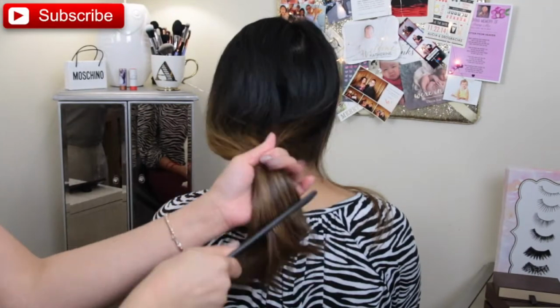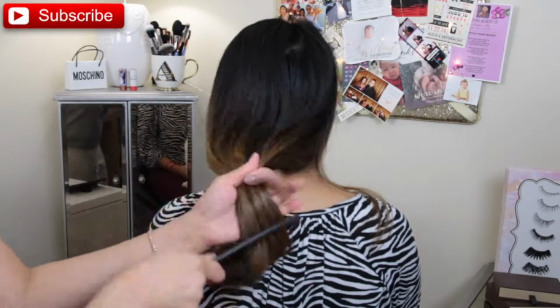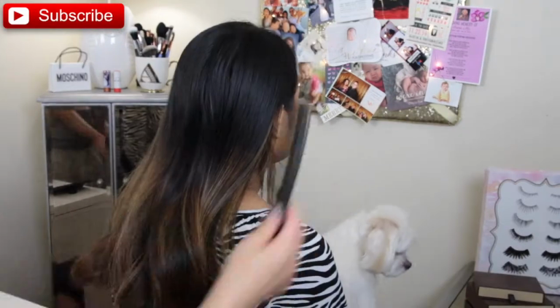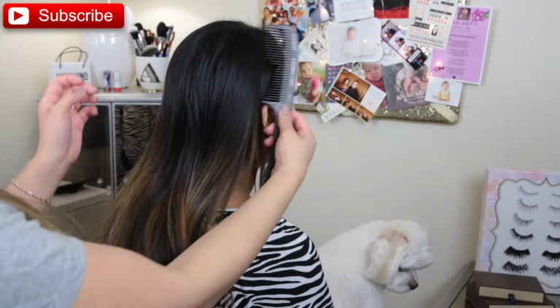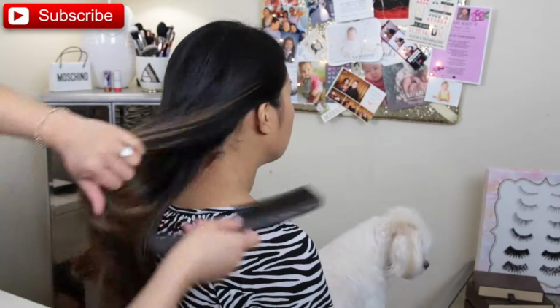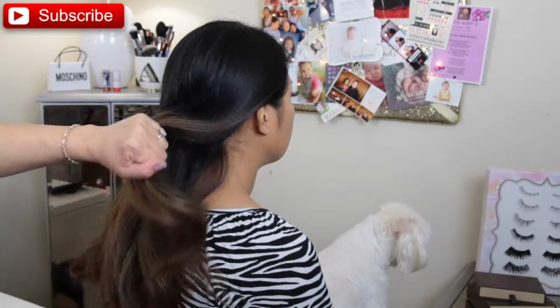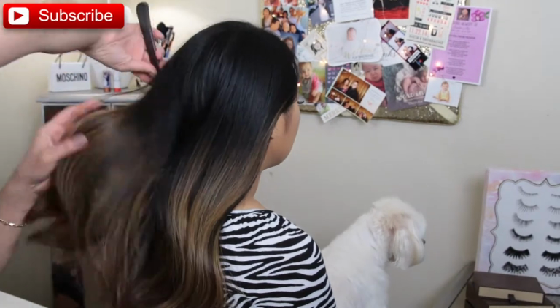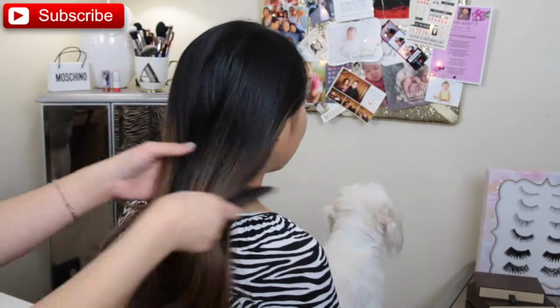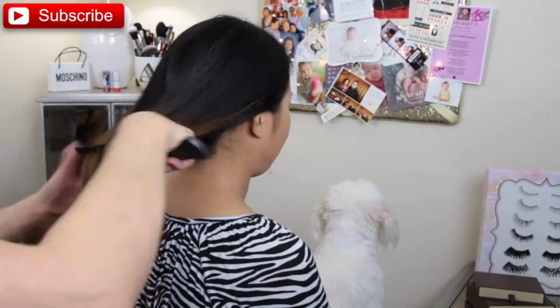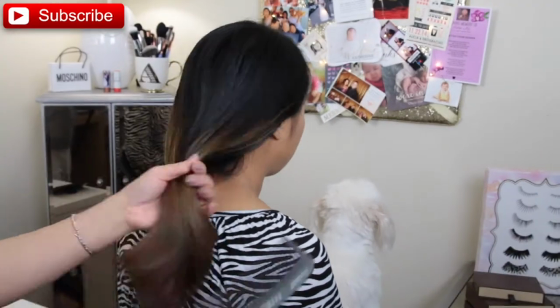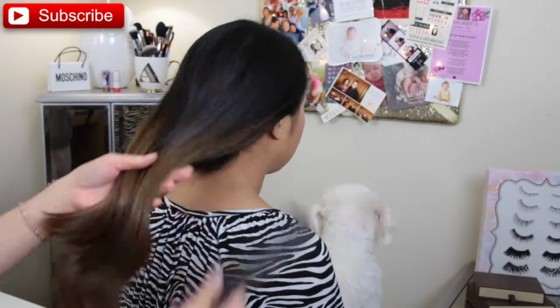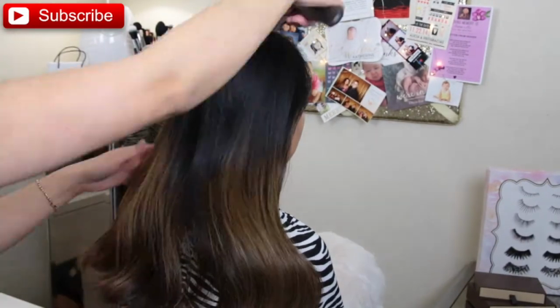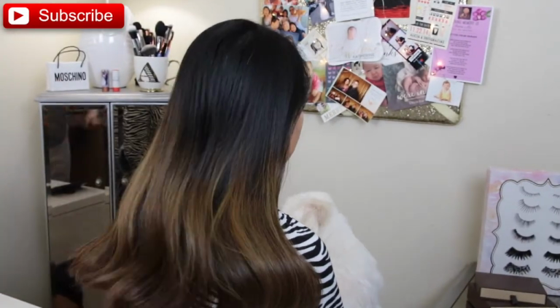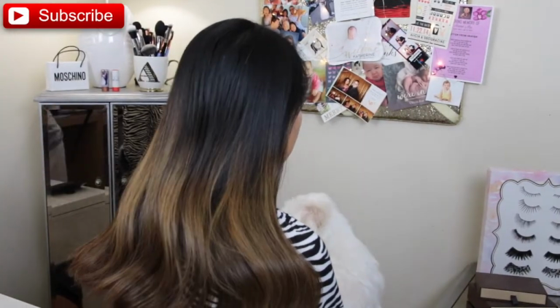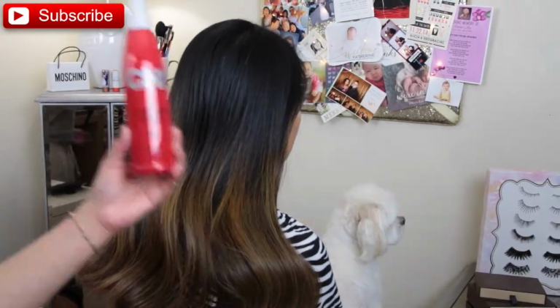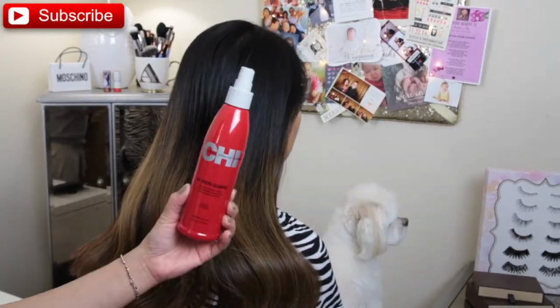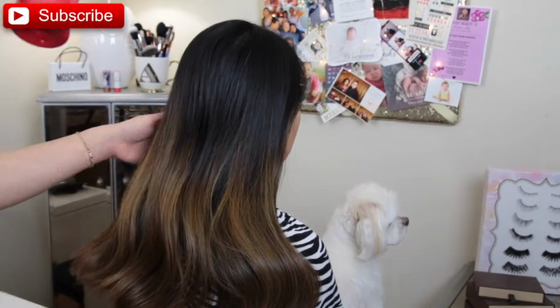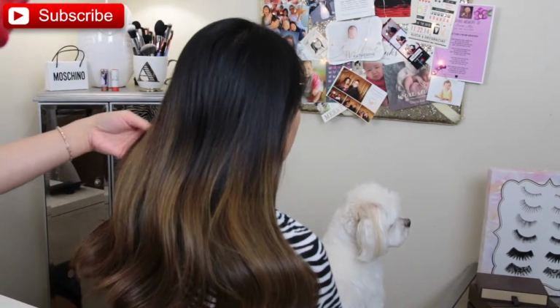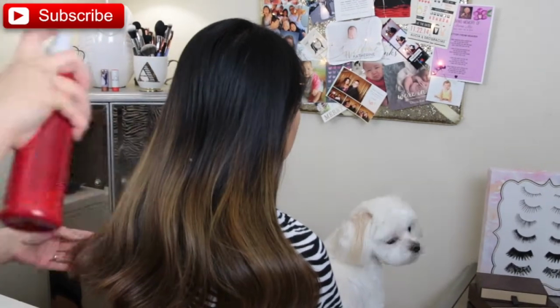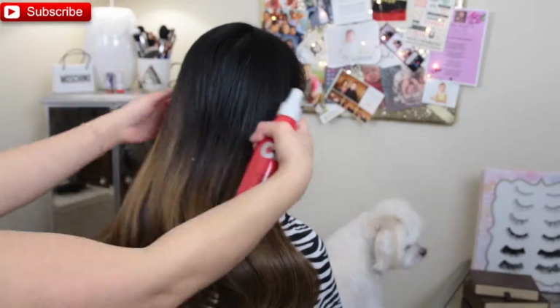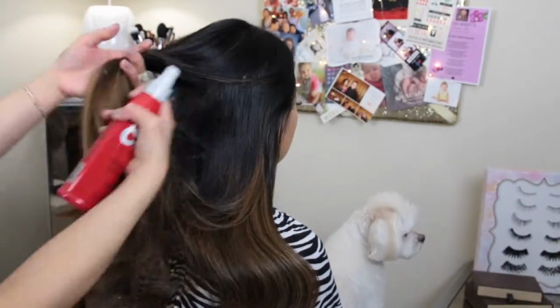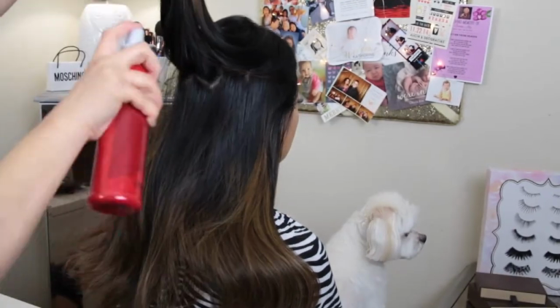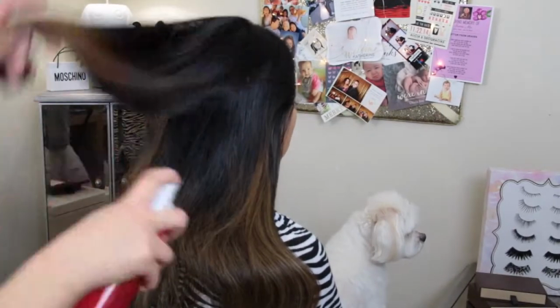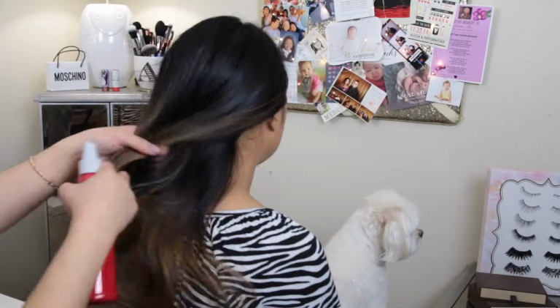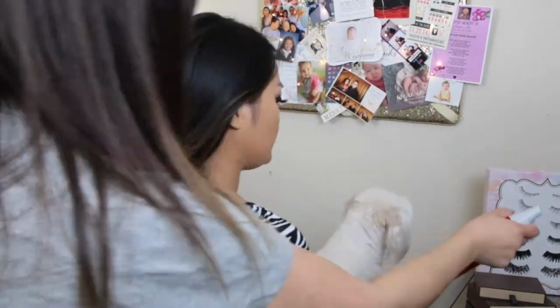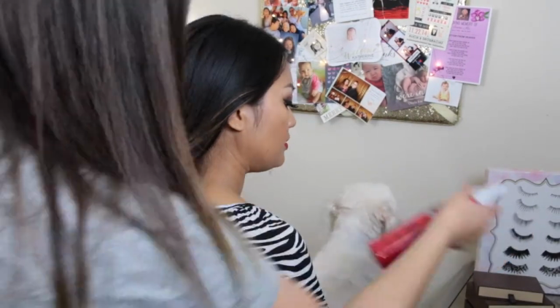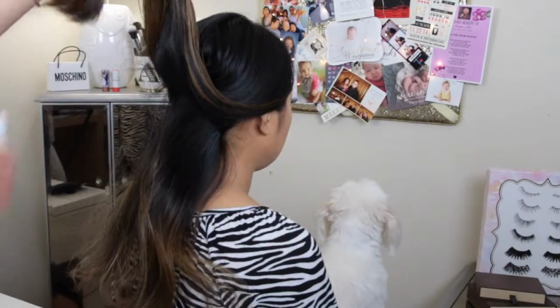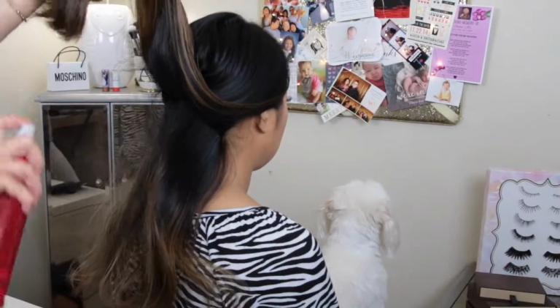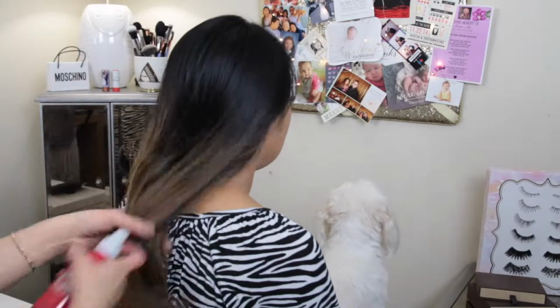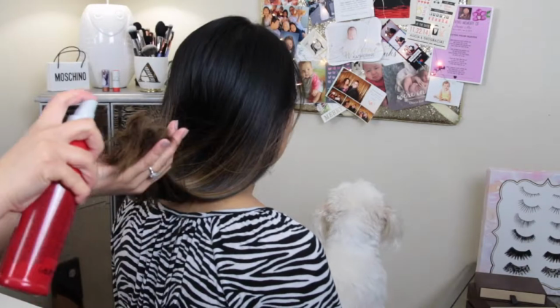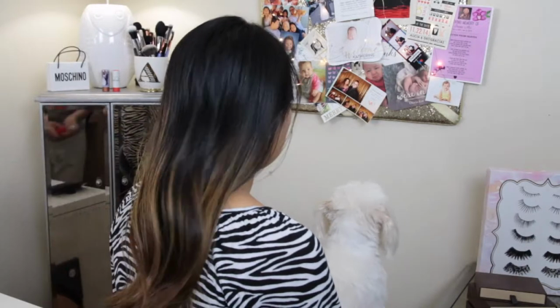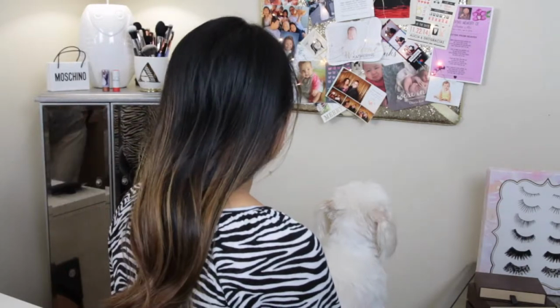Hey guys, welcome back to my channel. So as promised, here is another updo. I know some of you guys did mention you wanted me to film how I create an updo — a soft, glam, messy bun. Well, this is the video, guys.